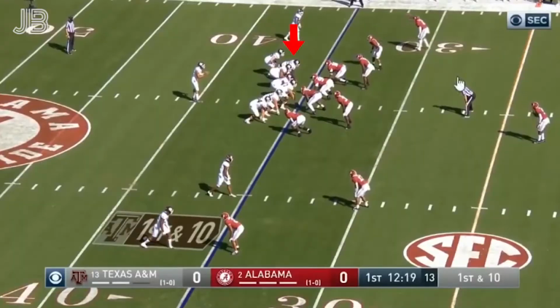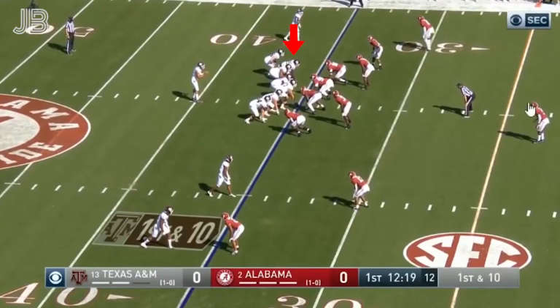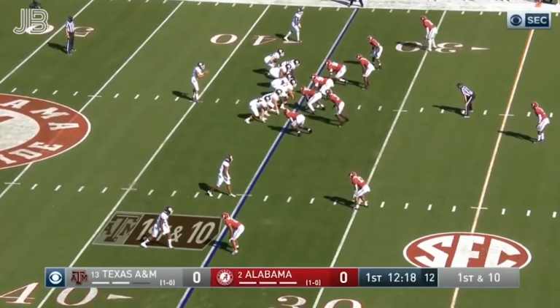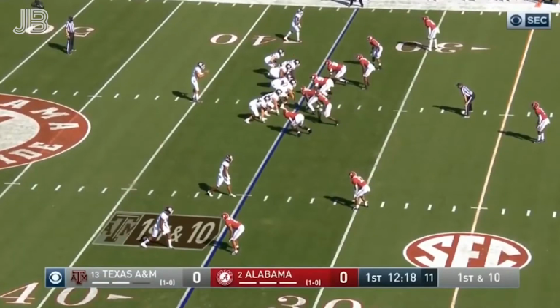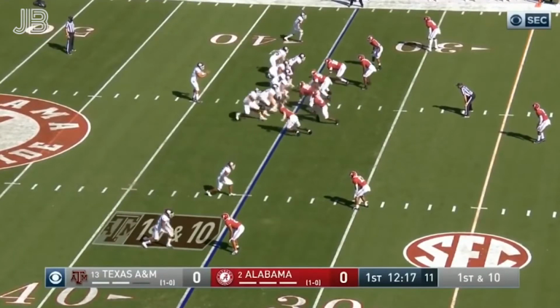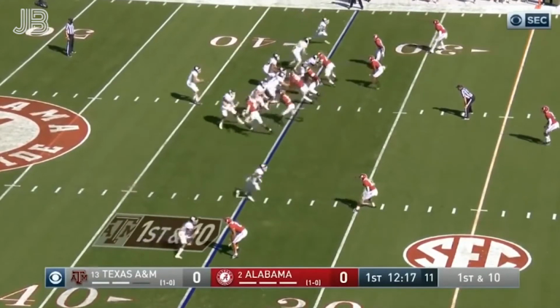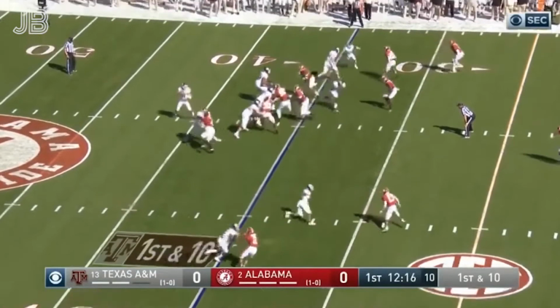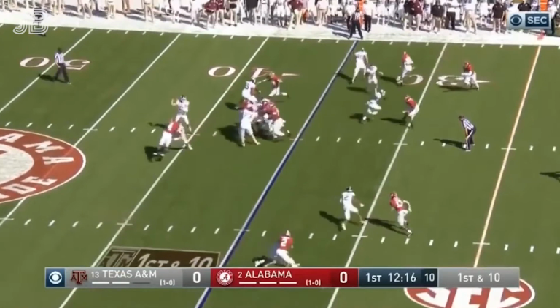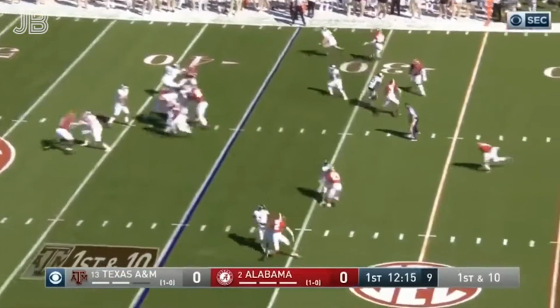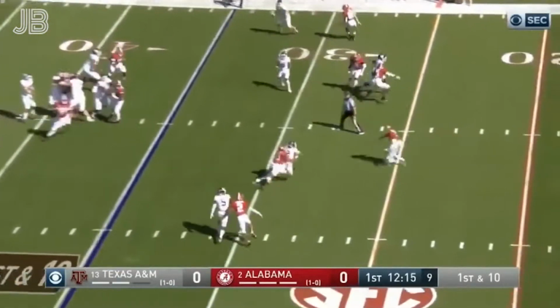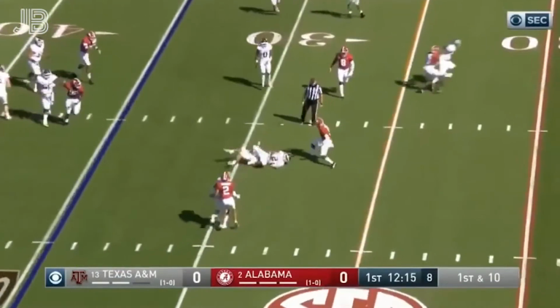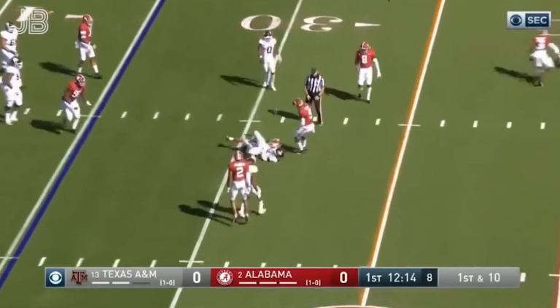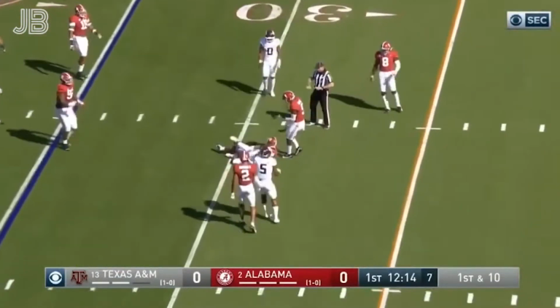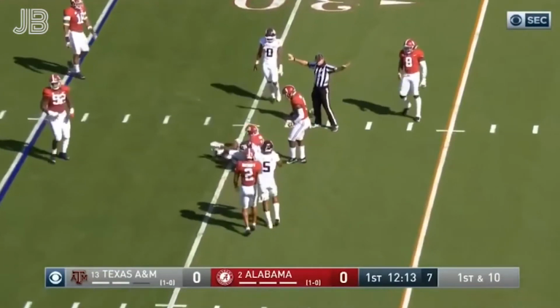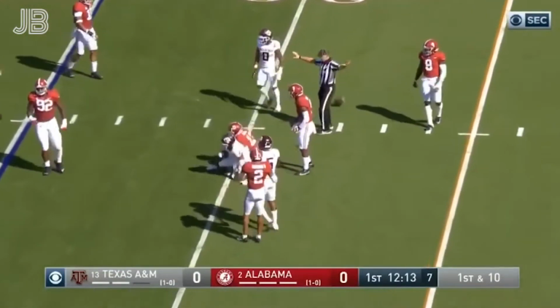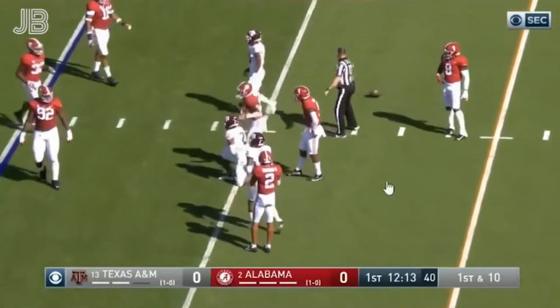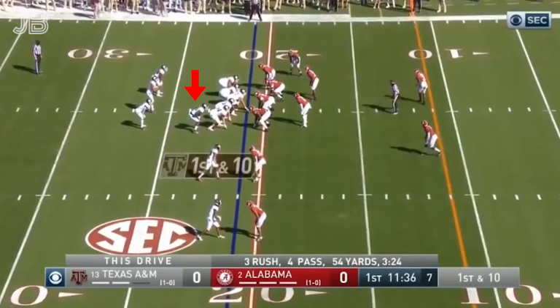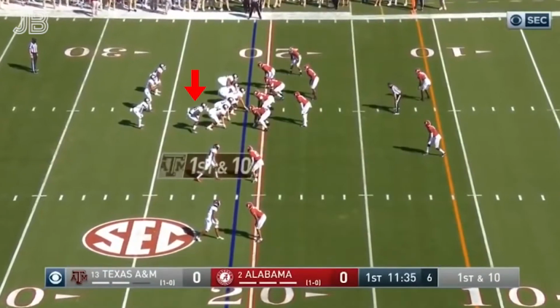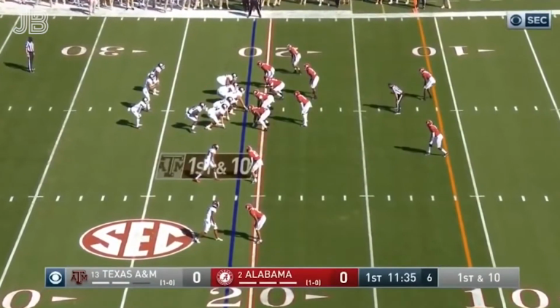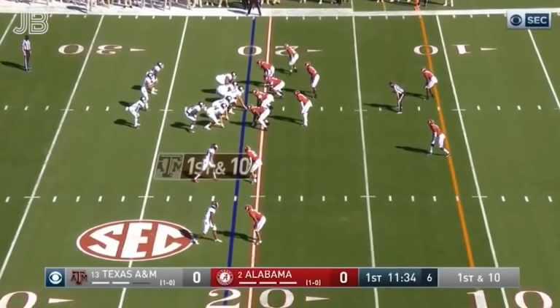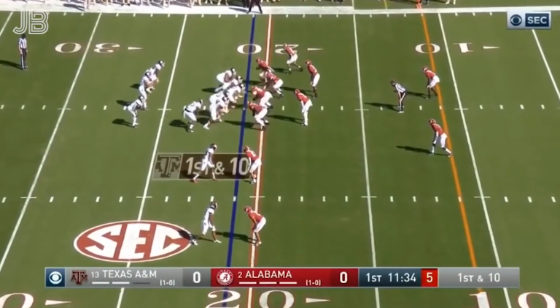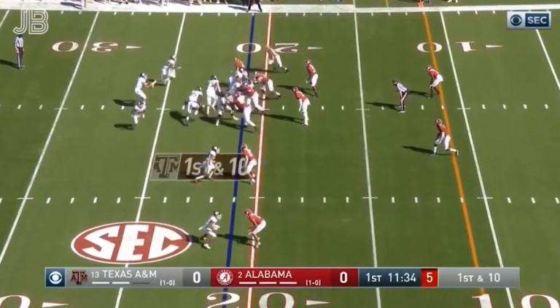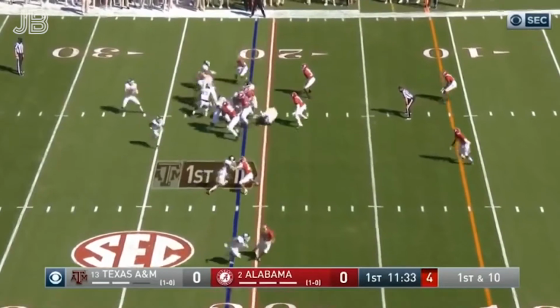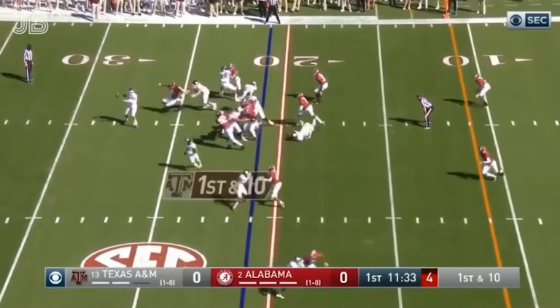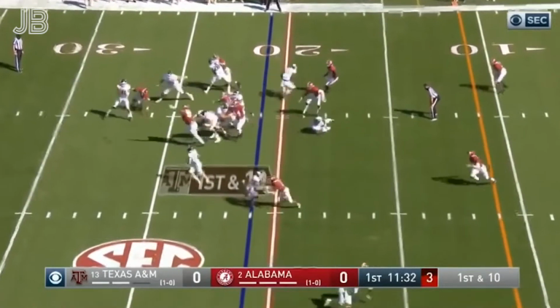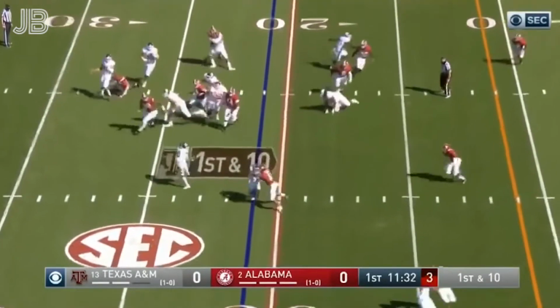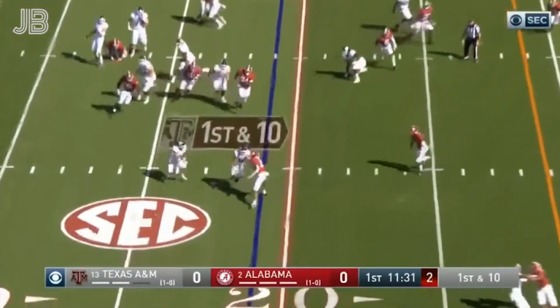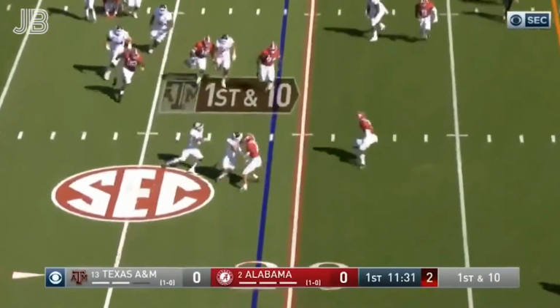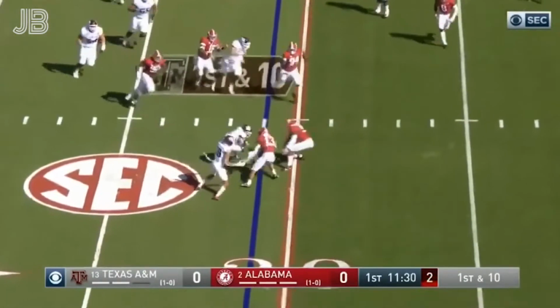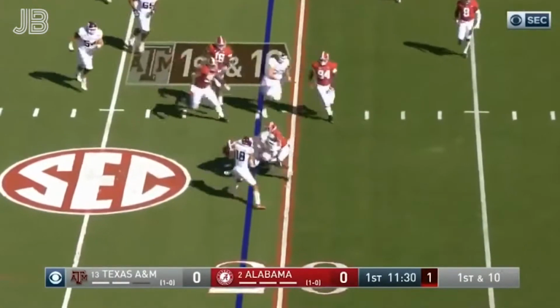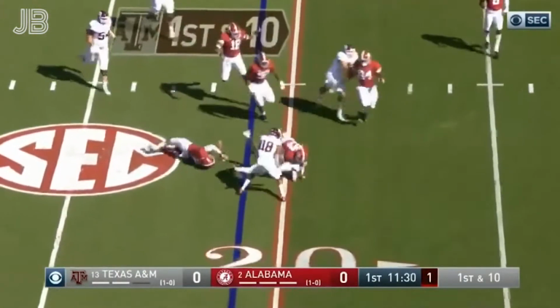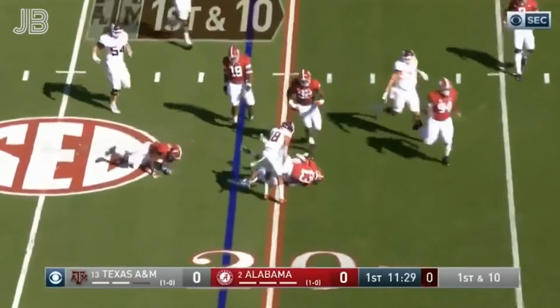He flanks out to the top of your screen in this instance on first down. Quick slant again — in the hands and out. Now Spiller and Smith on either side of Calamon, who's going to throw it in the flat to Smith. Got one block, but not enough.